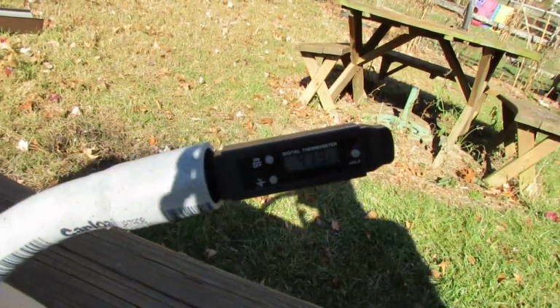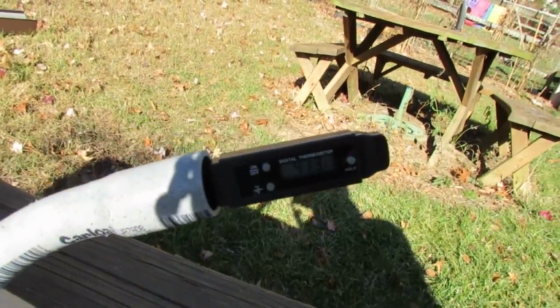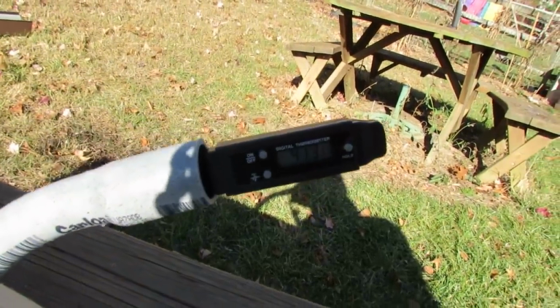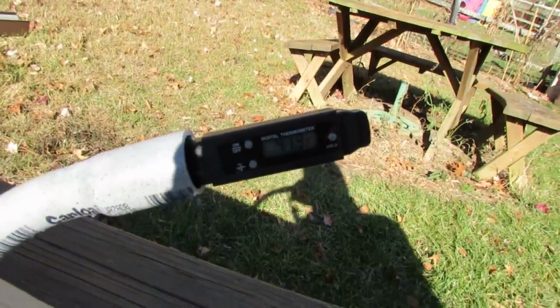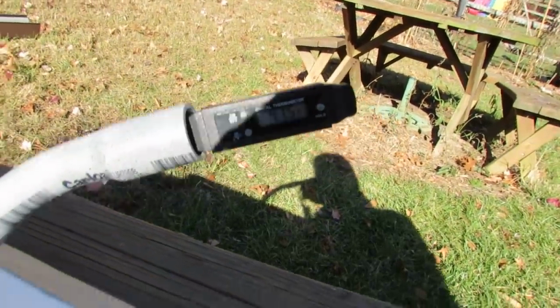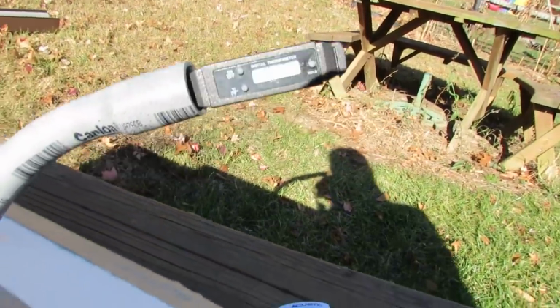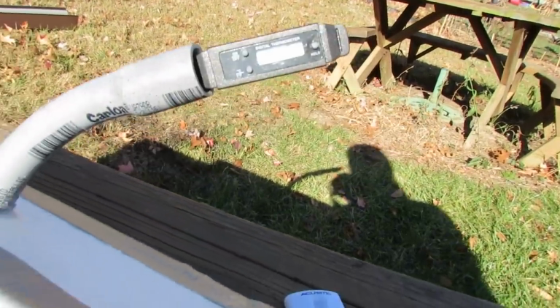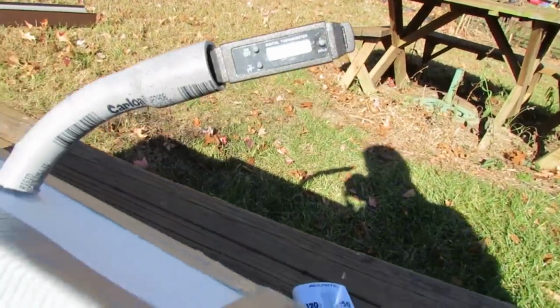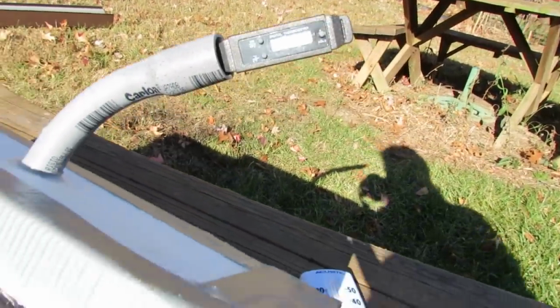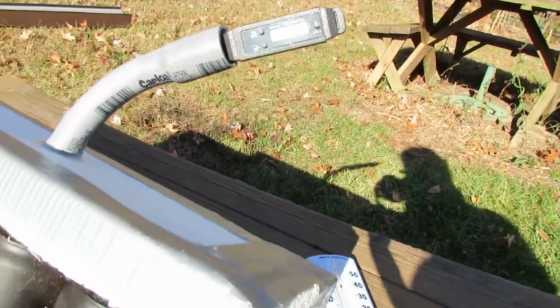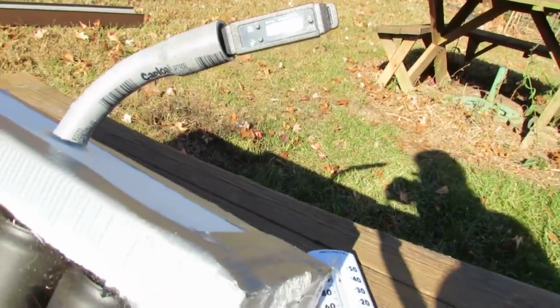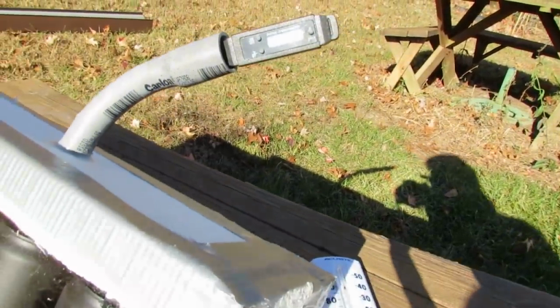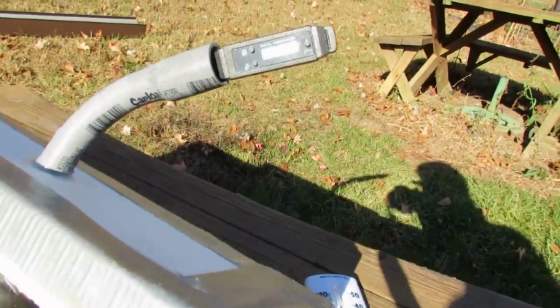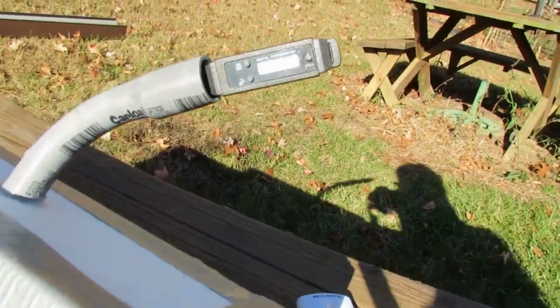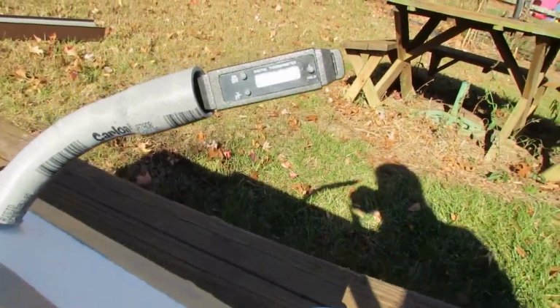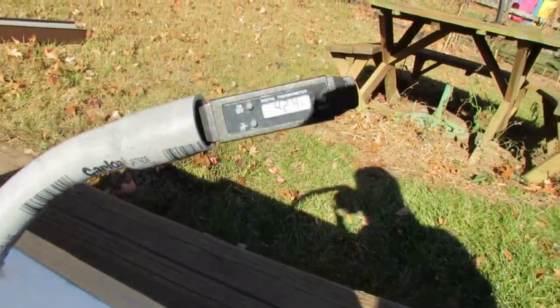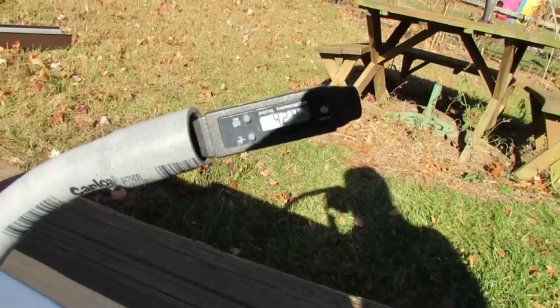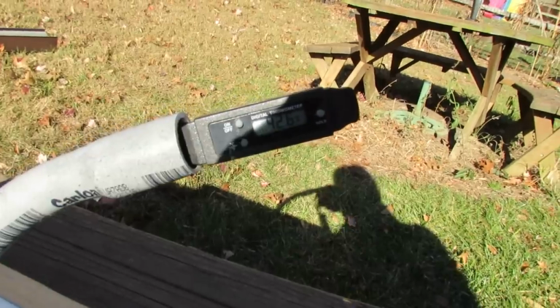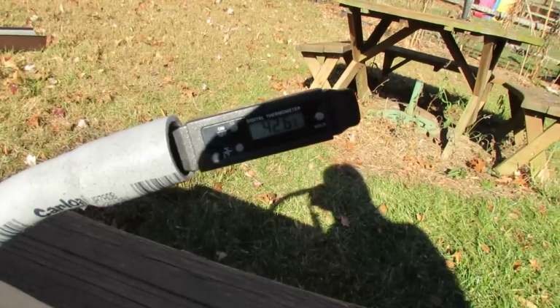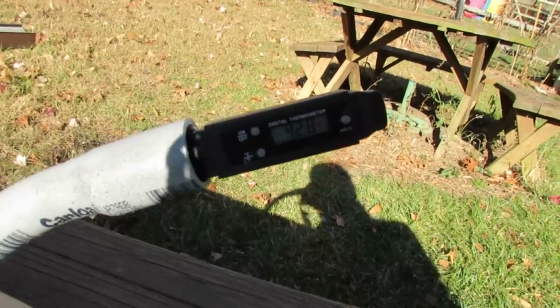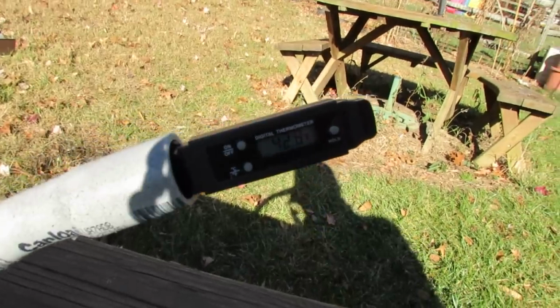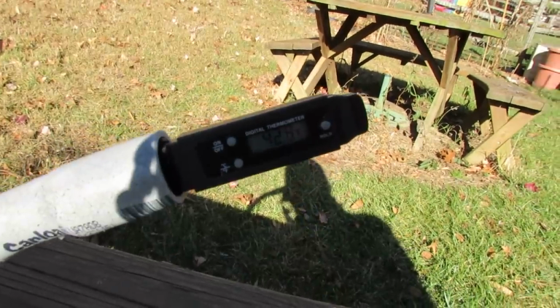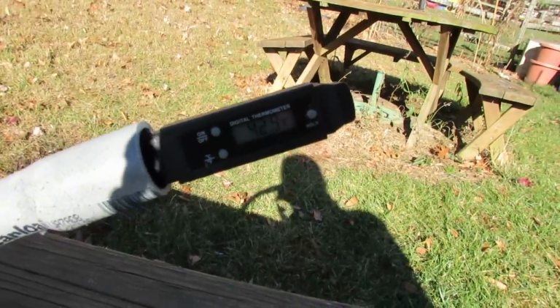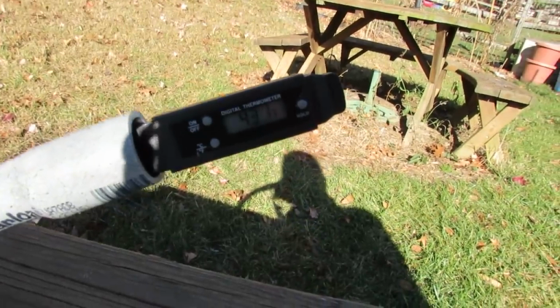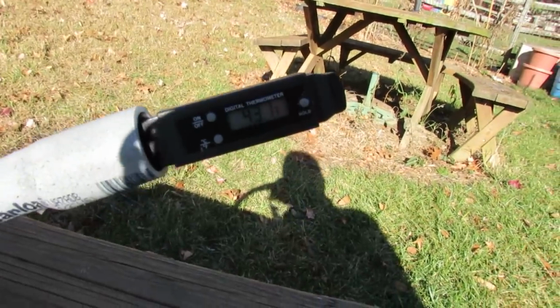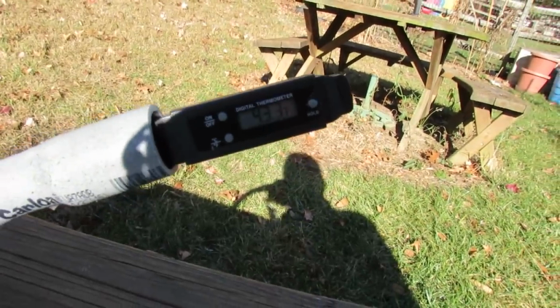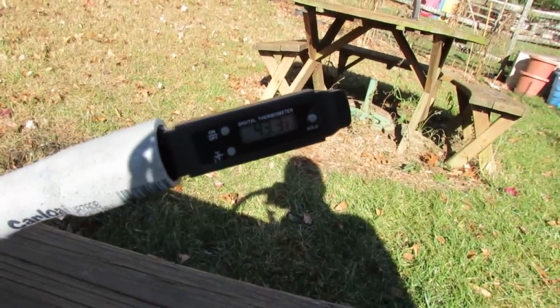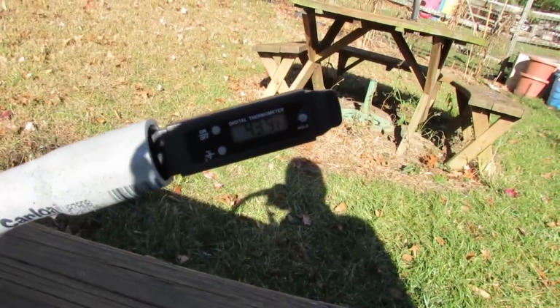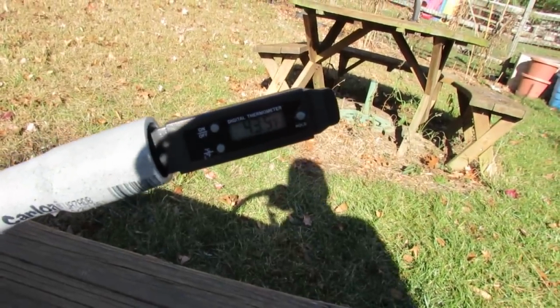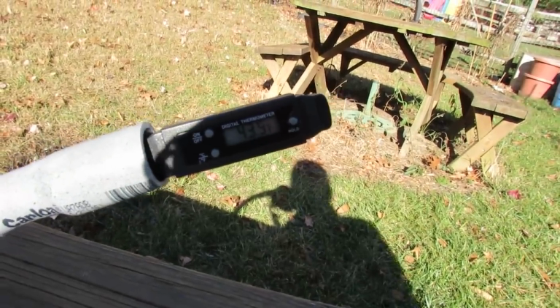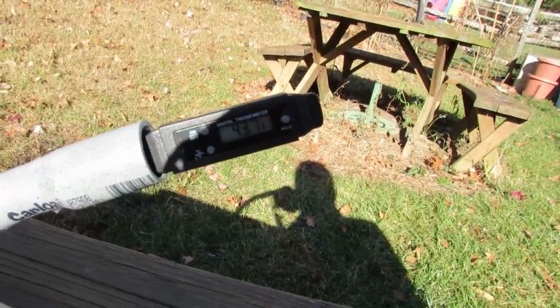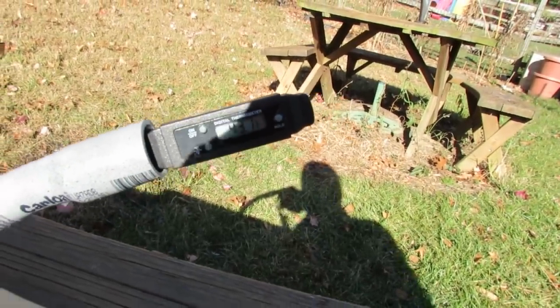There we go. As I talk, it's actually starting to heat up already. I don't know if you can see that, but it's going up to 43, 44 degrees.